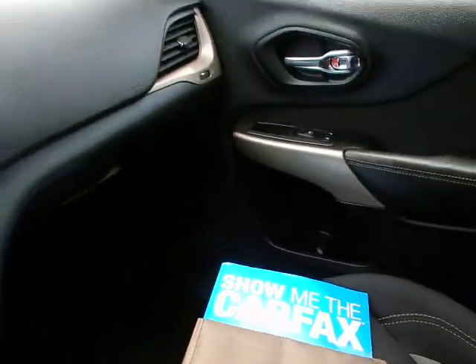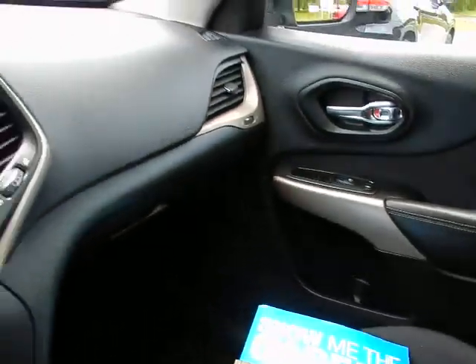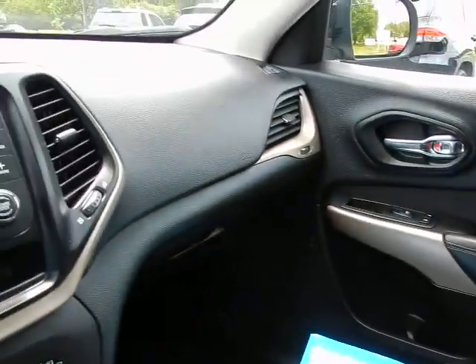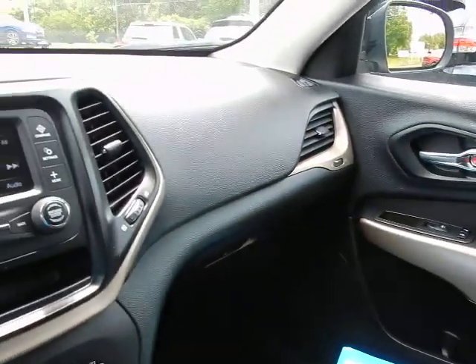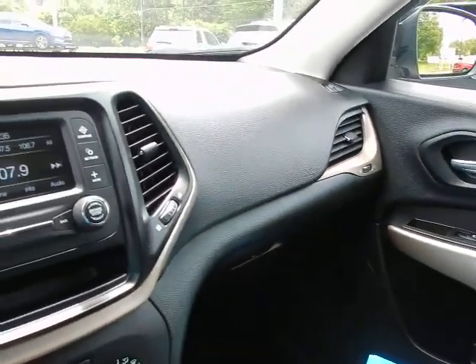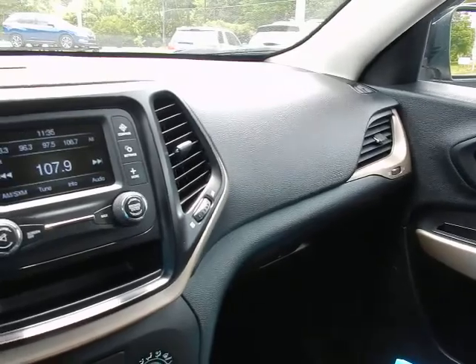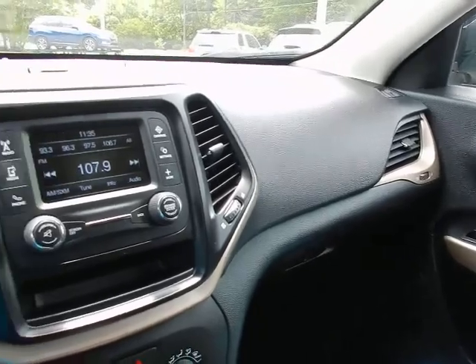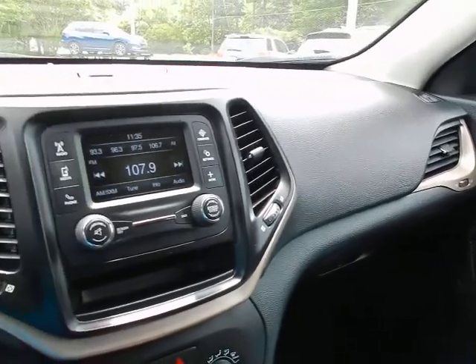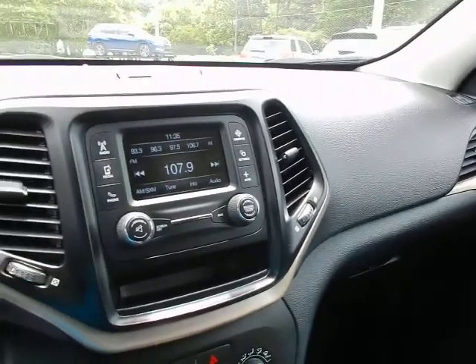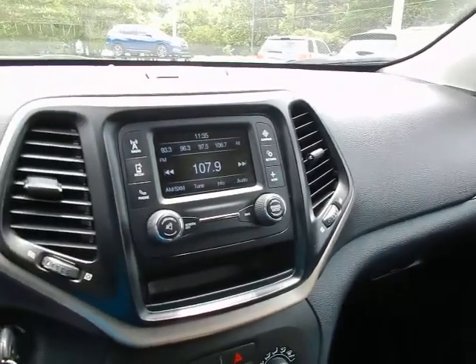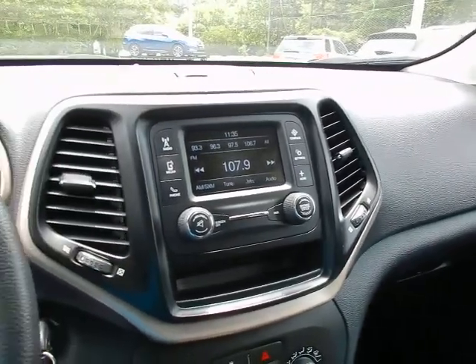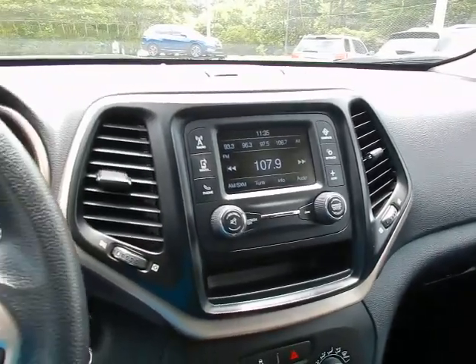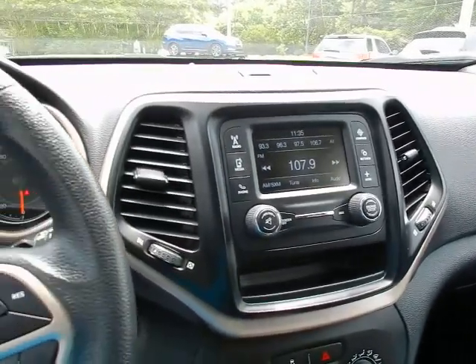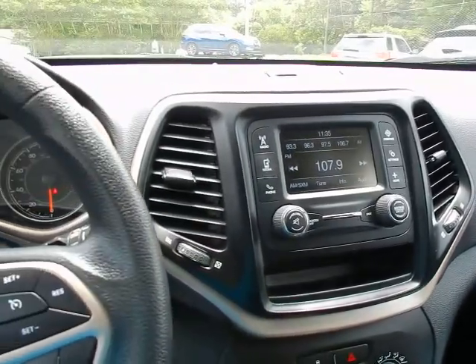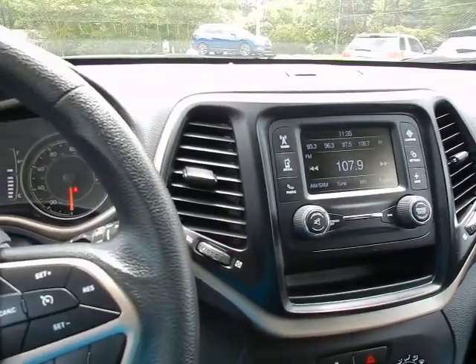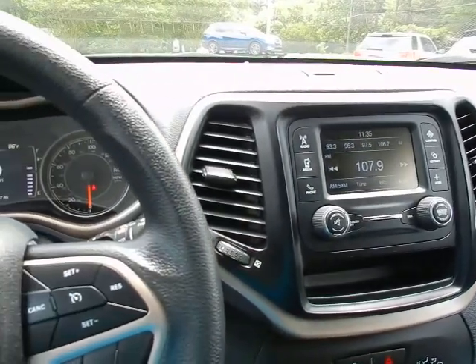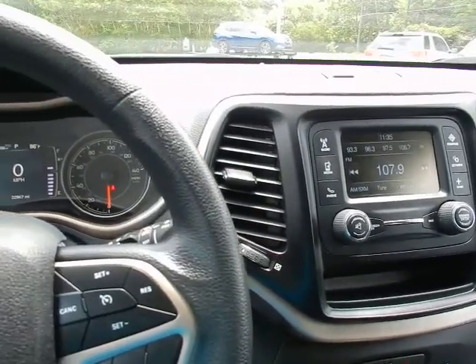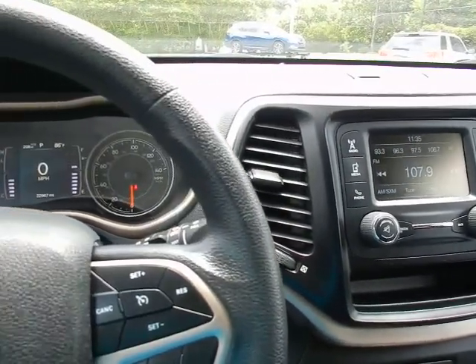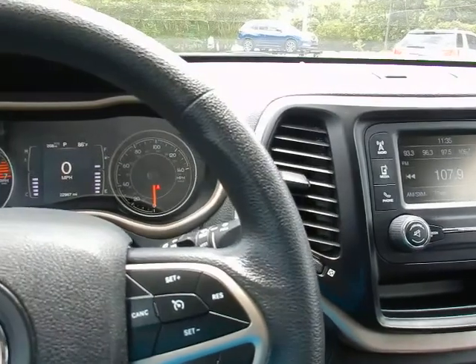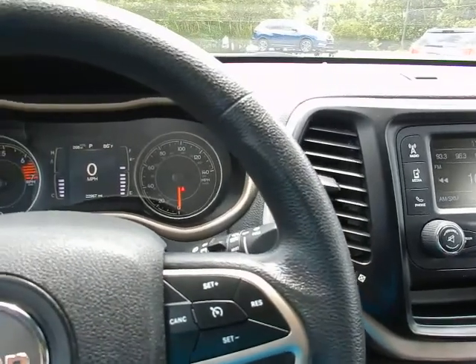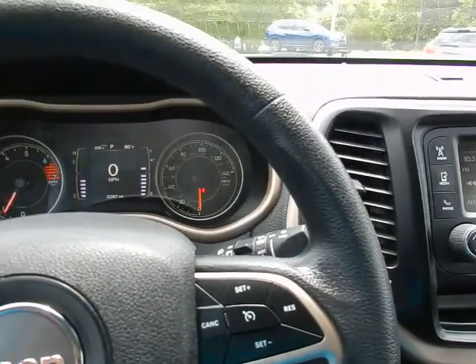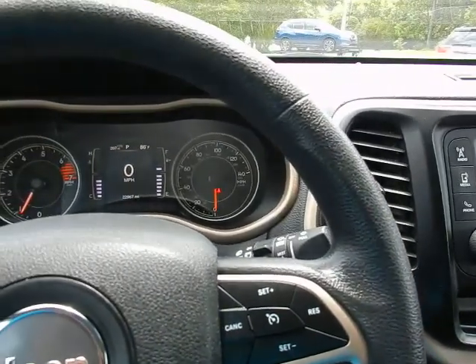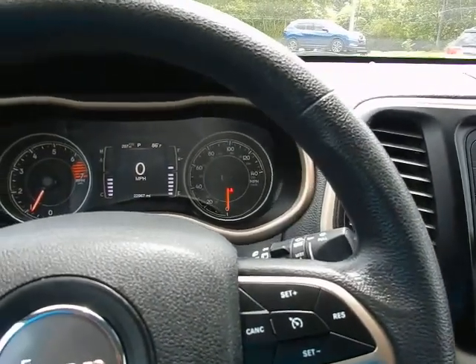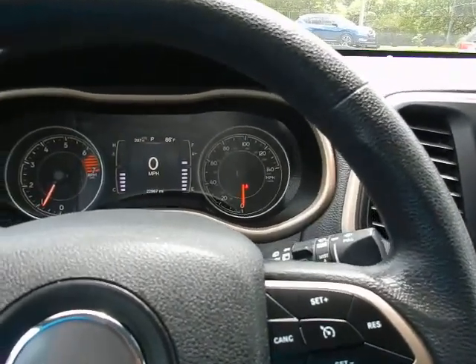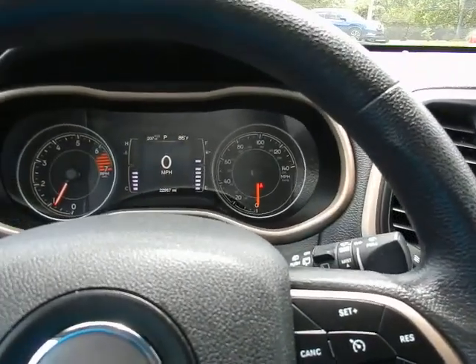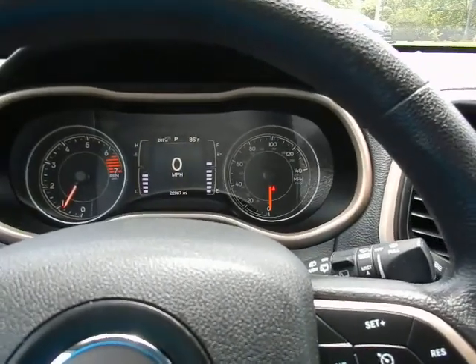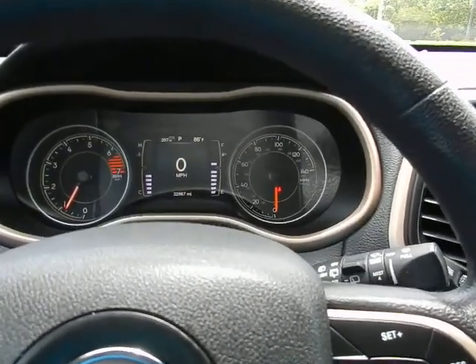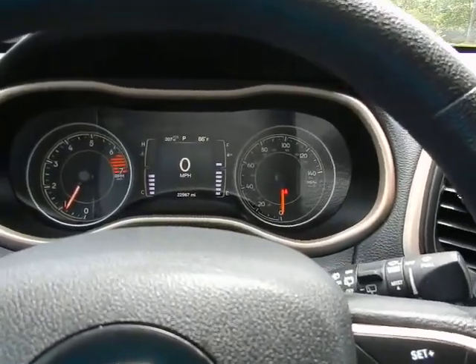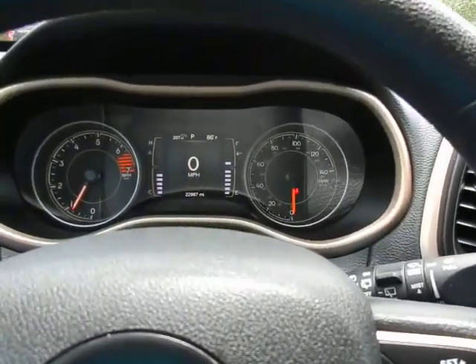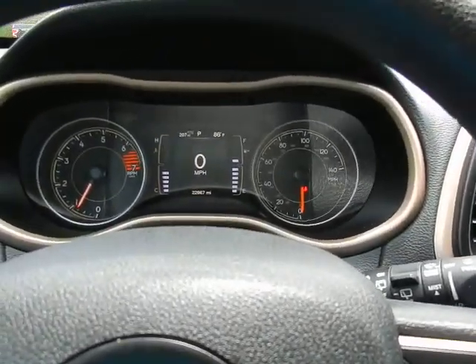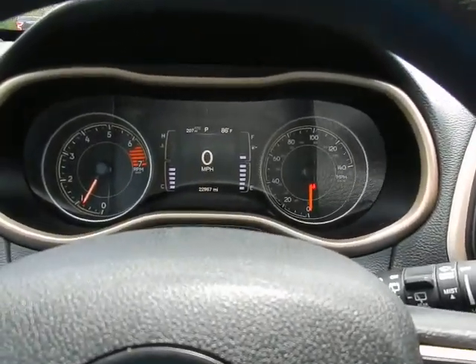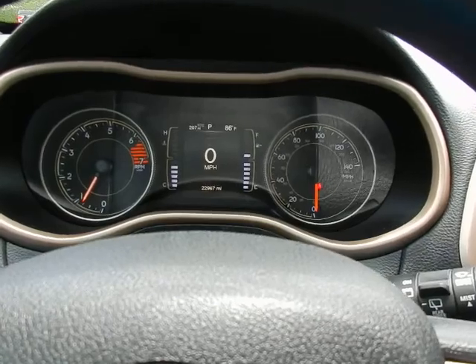If you'd like to know more about this 2018 Jeep Cherokee Latitude, please give us a call at 334-283-6823. It's time you experience the Parker difference. Thanks for watching.